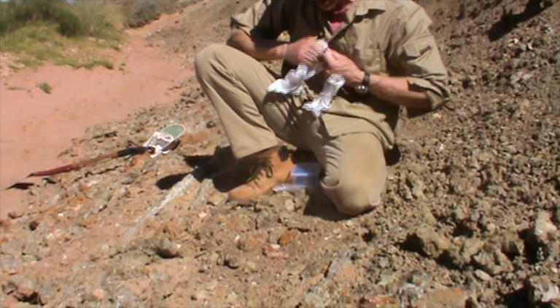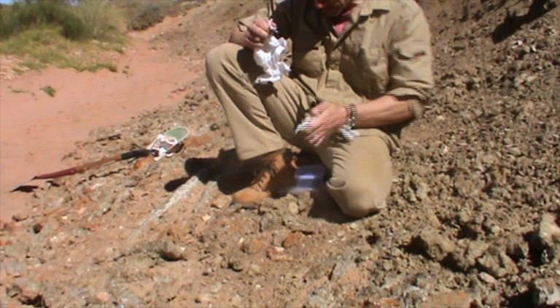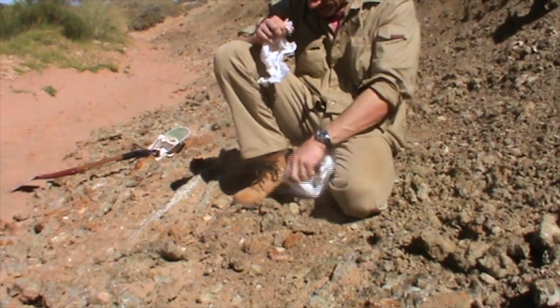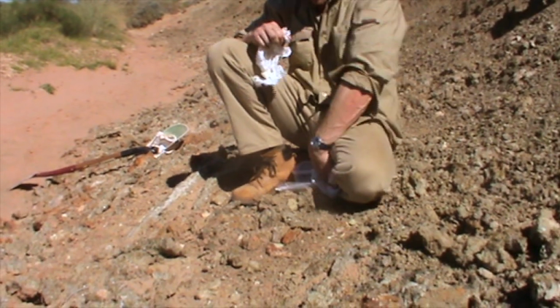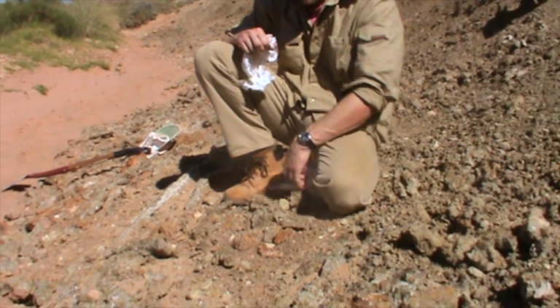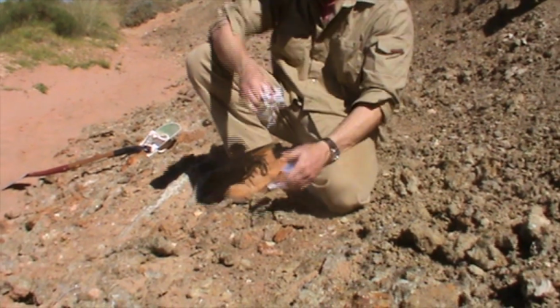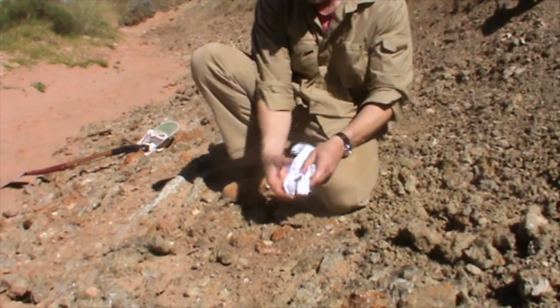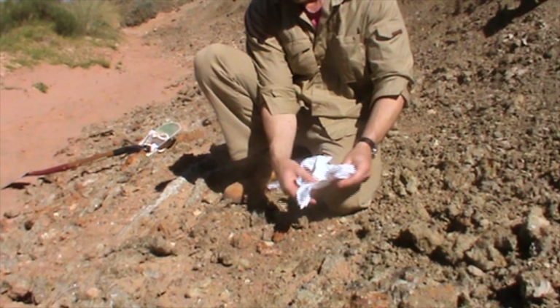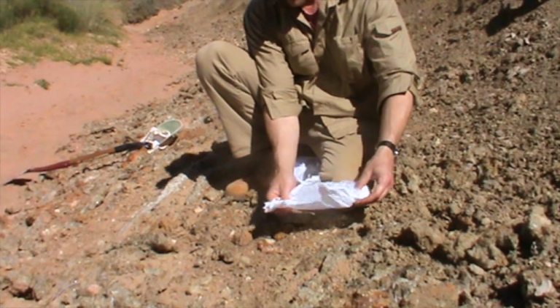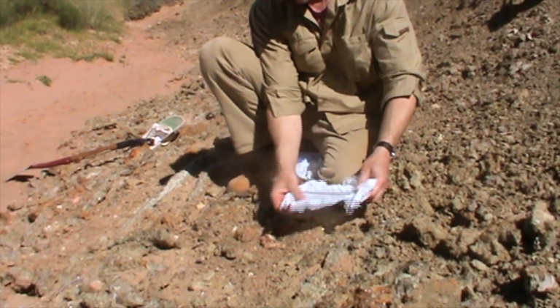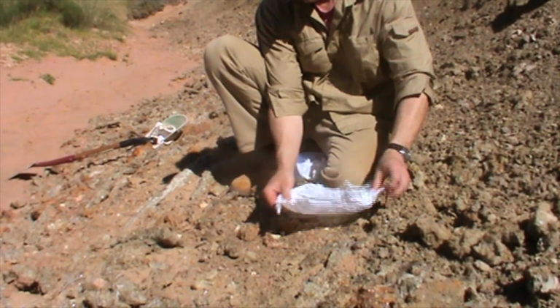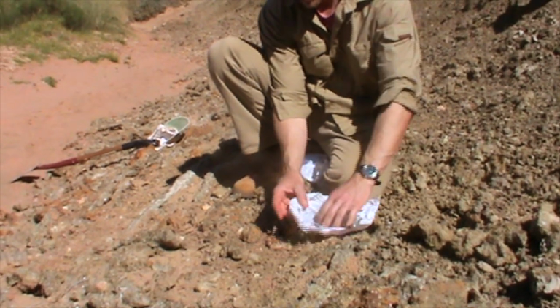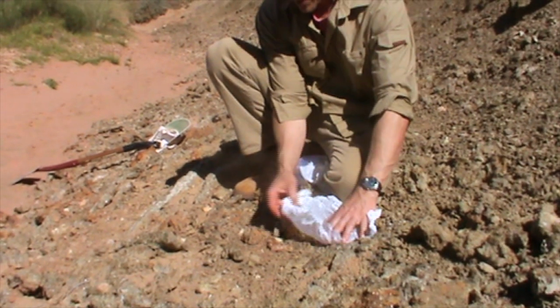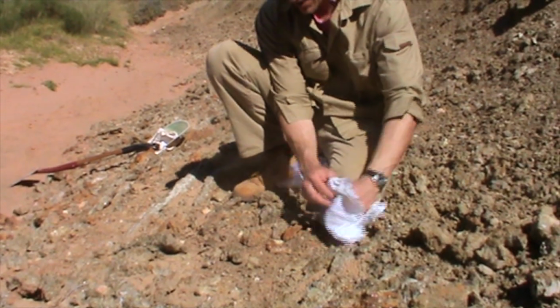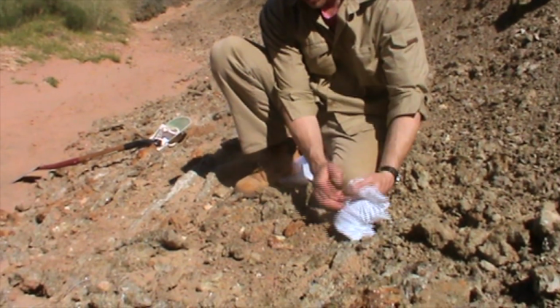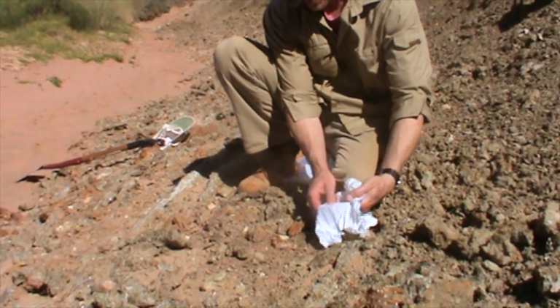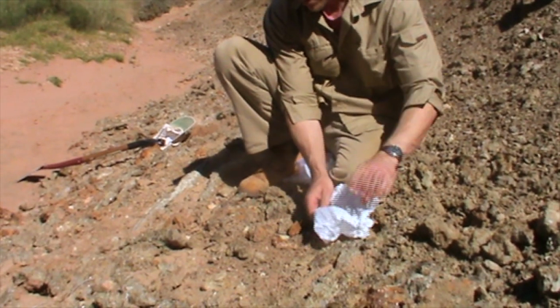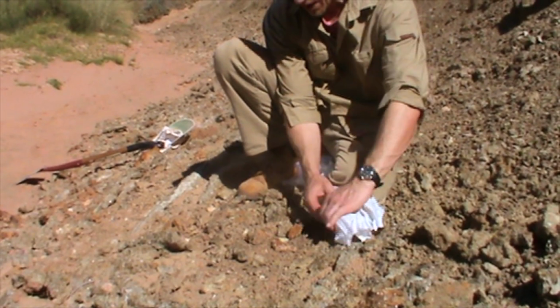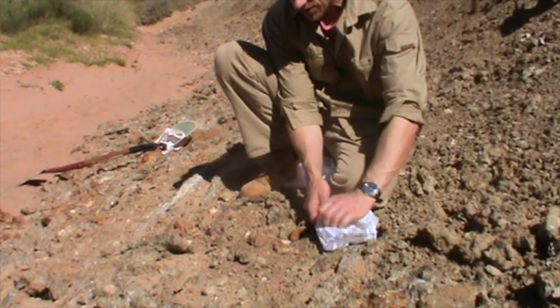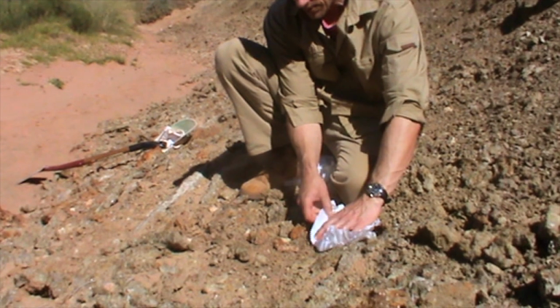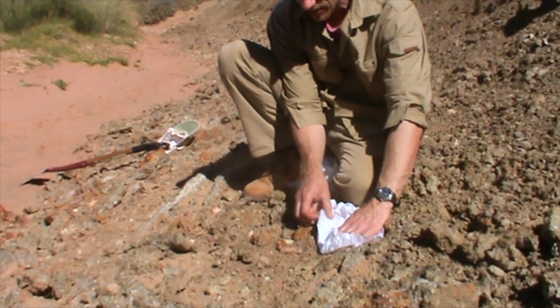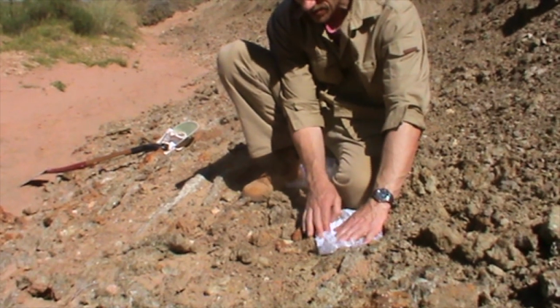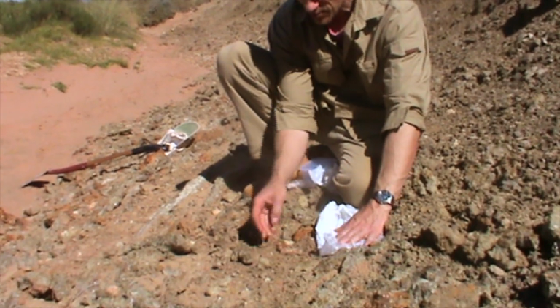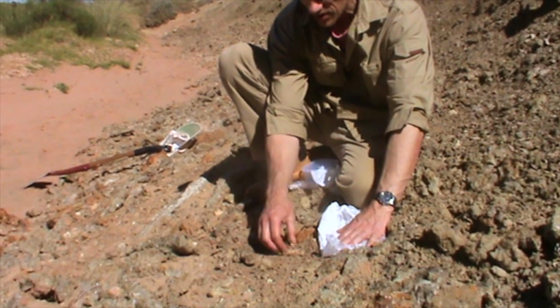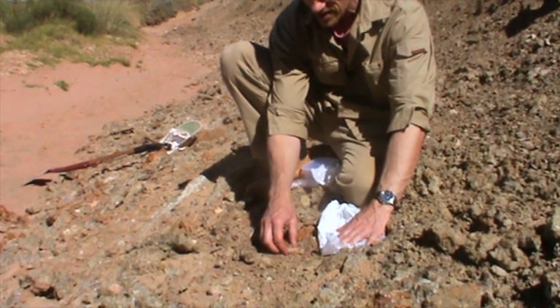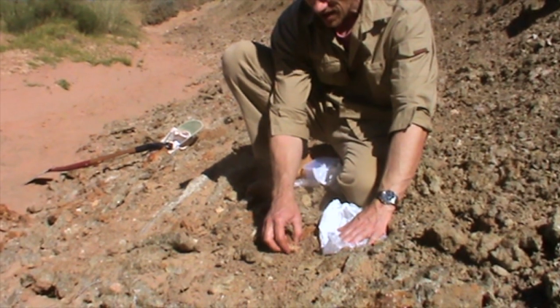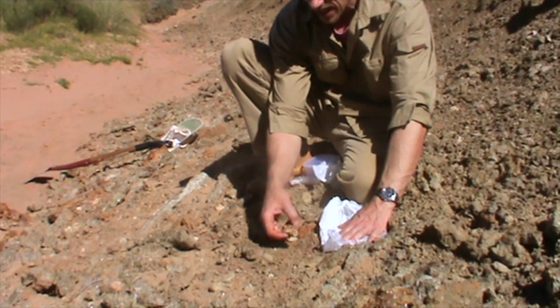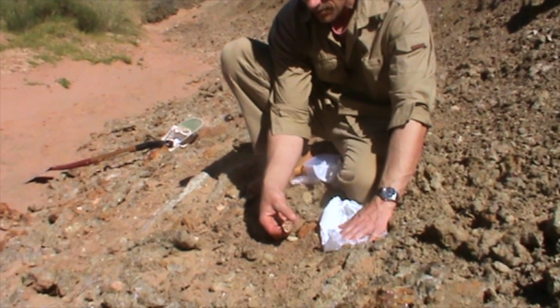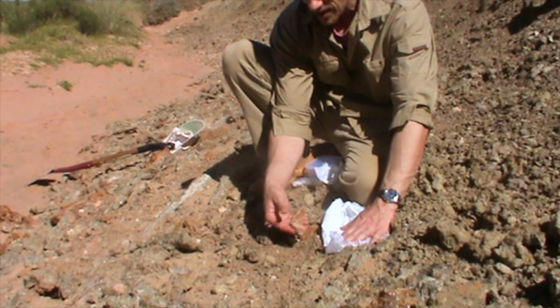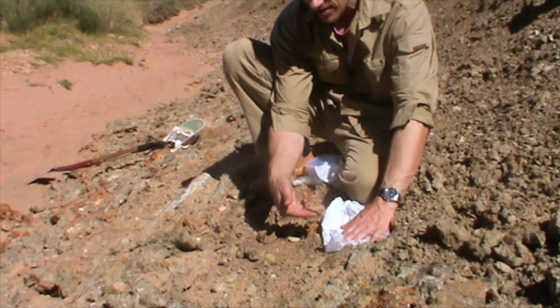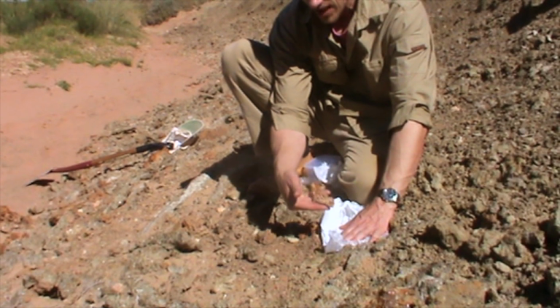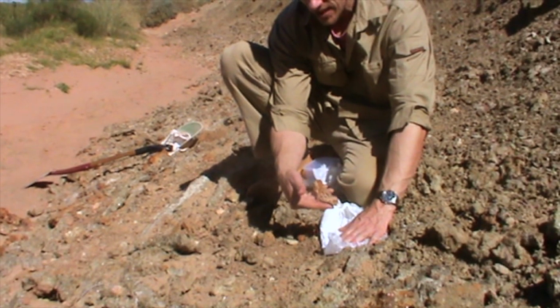I'm now going to wrap it up and prepare it for transport to the museum. It's a very nice find. We have found sections of the jaws of a large teleost, which is a bony fish called Pacquirei sodas. It's possible that this is the tail end of a Pacquirei sodas.